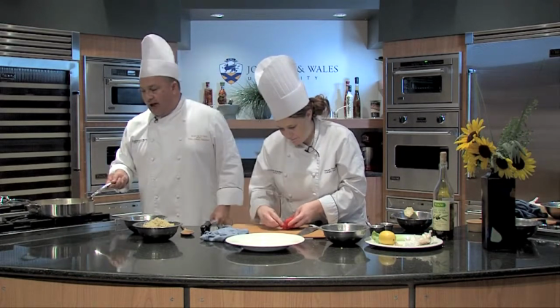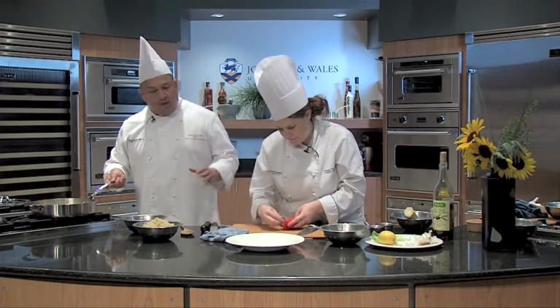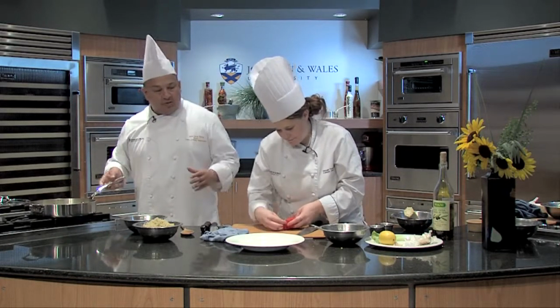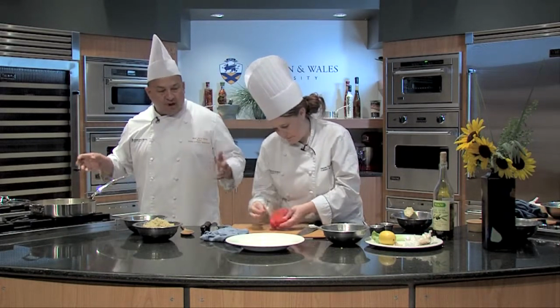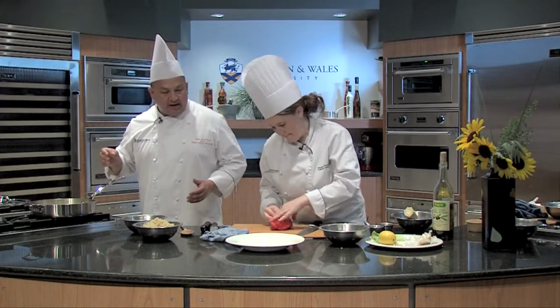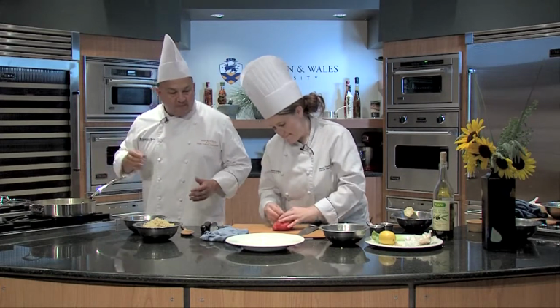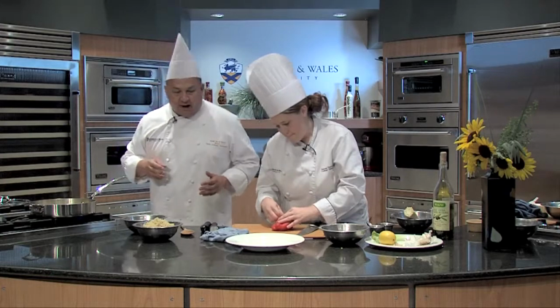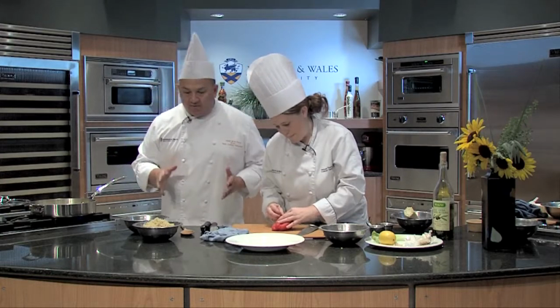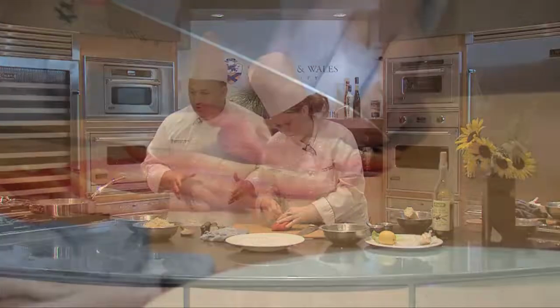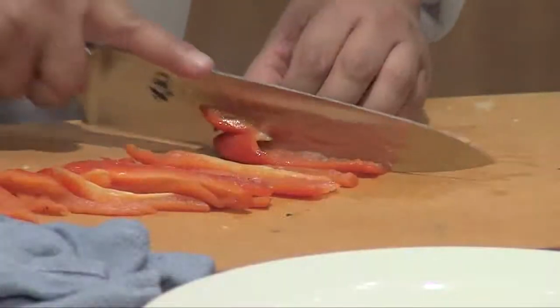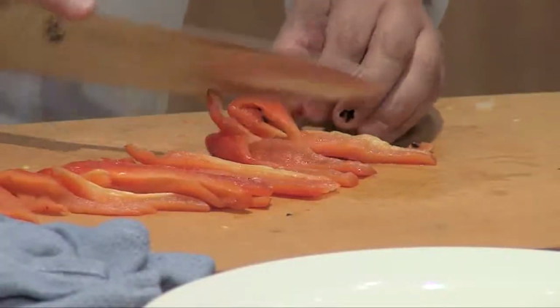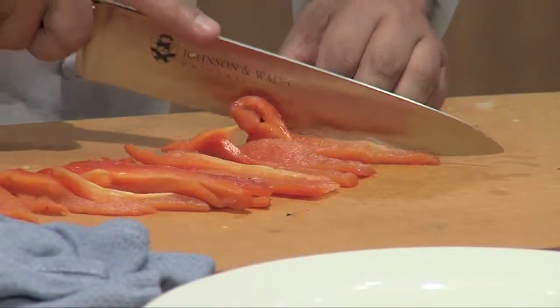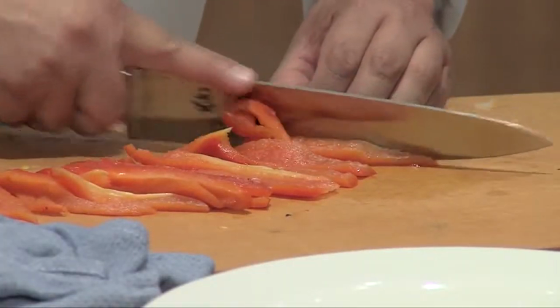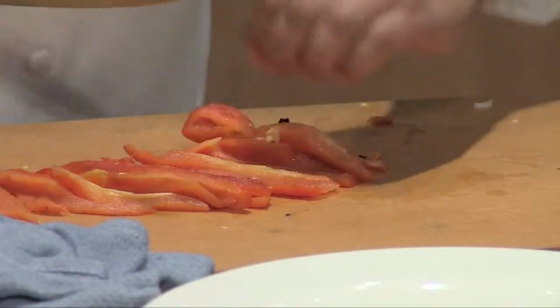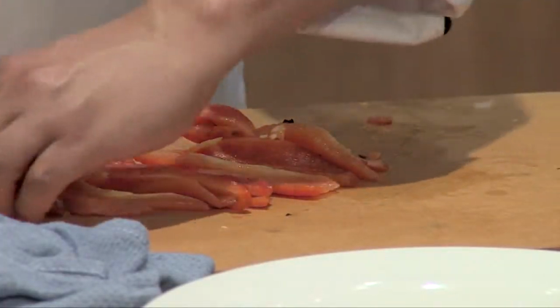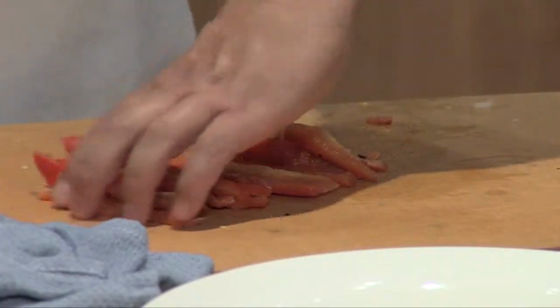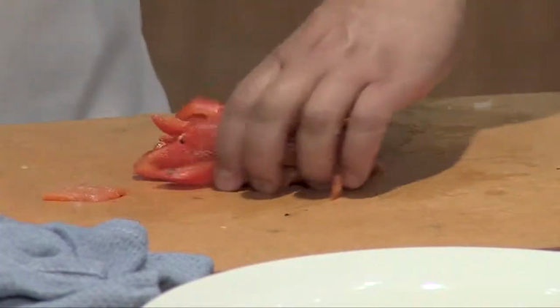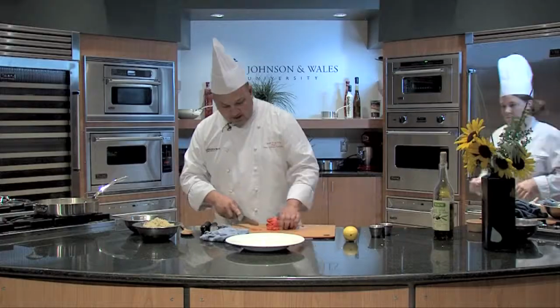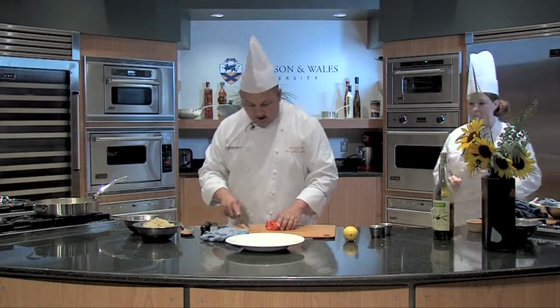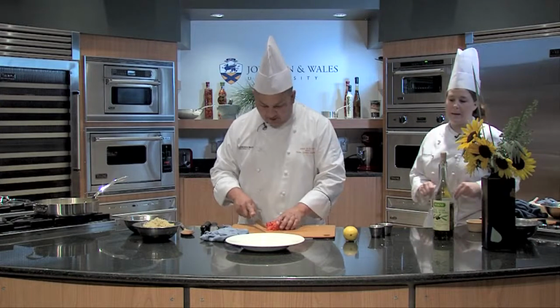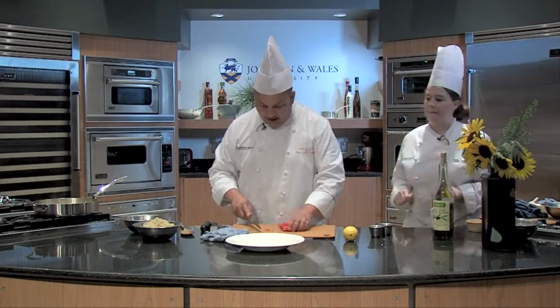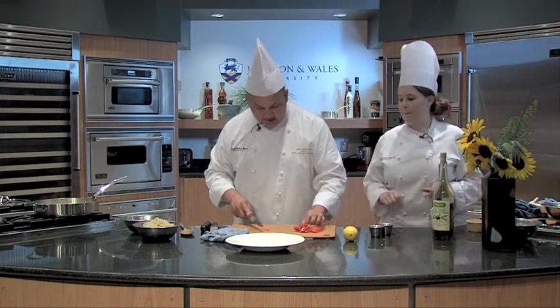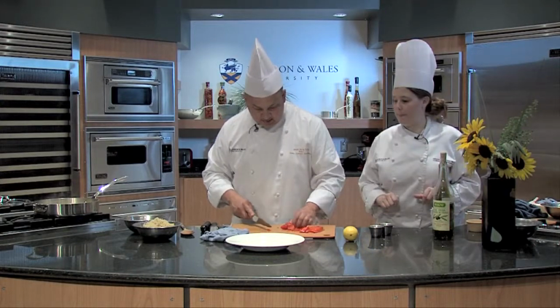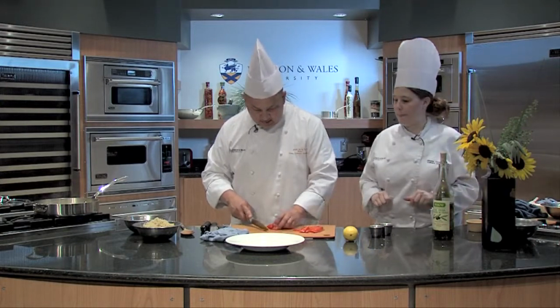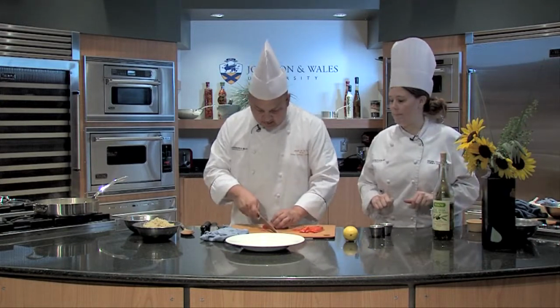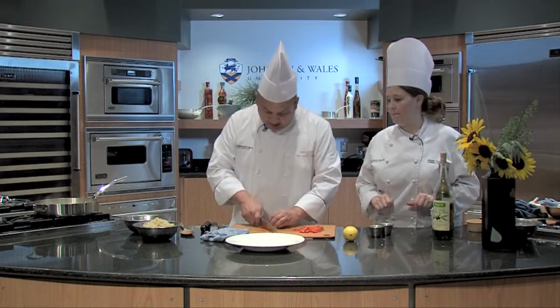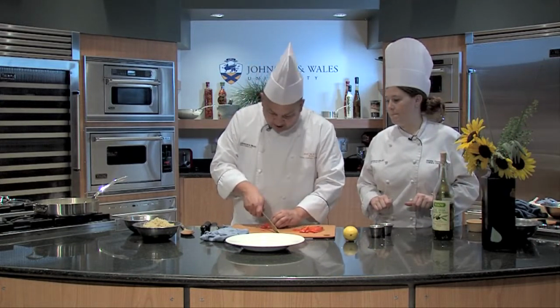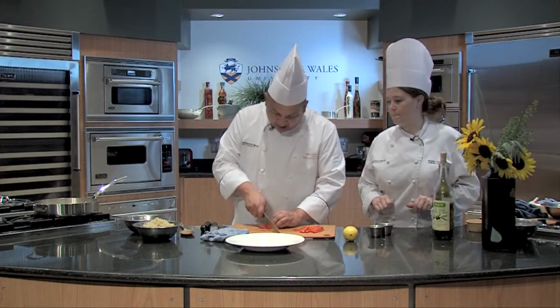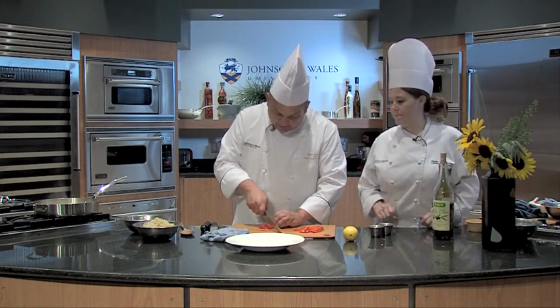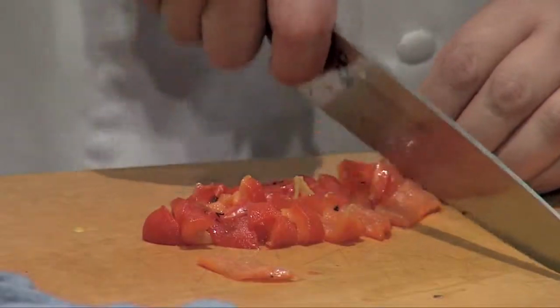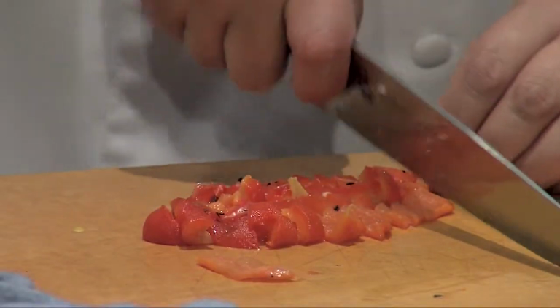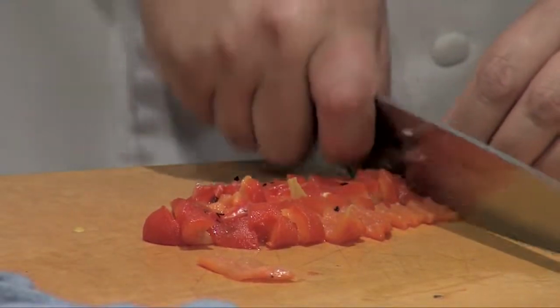Red bell peppers are coming right now and I love to roast them. I just love the smell of roasted peppers, and it'll give a nice final look — a nice pop.